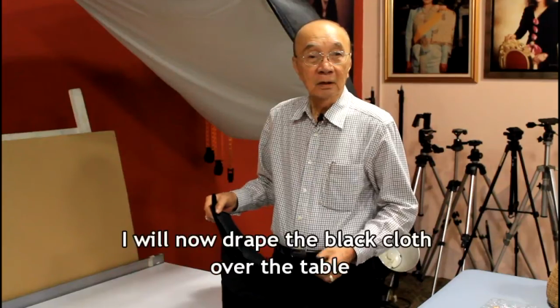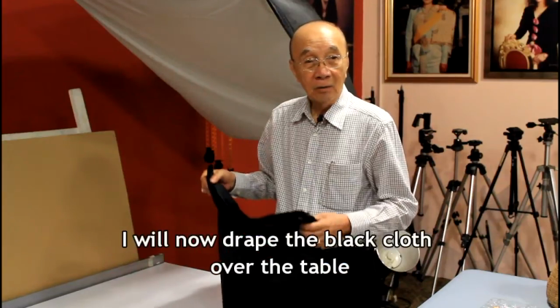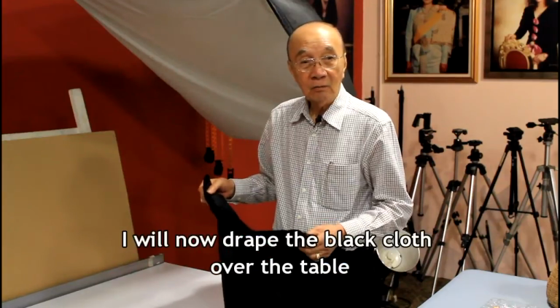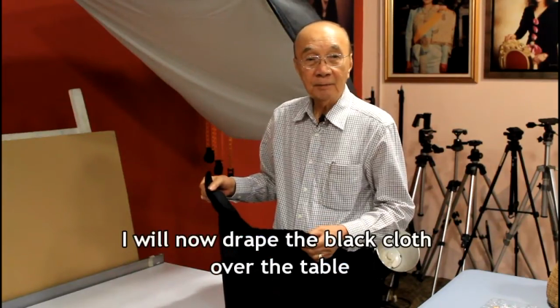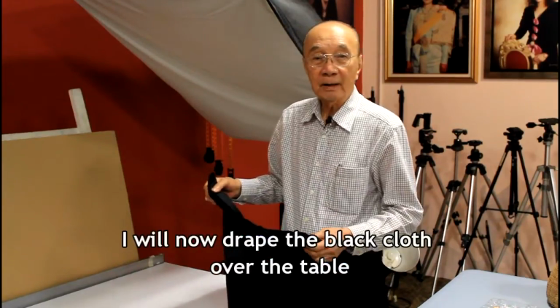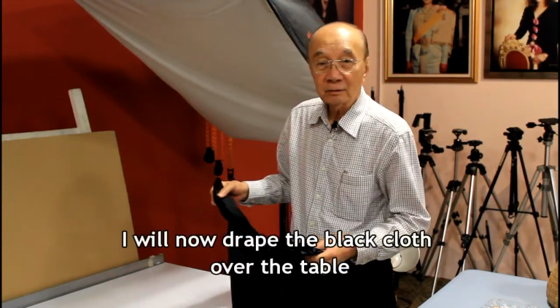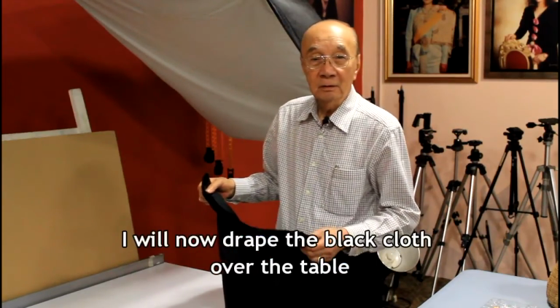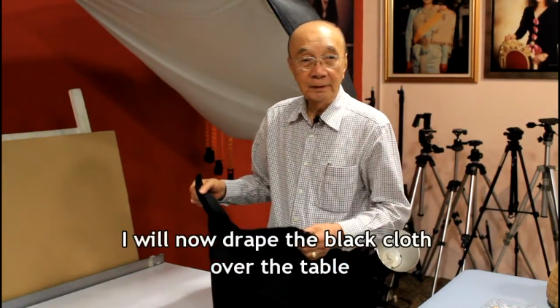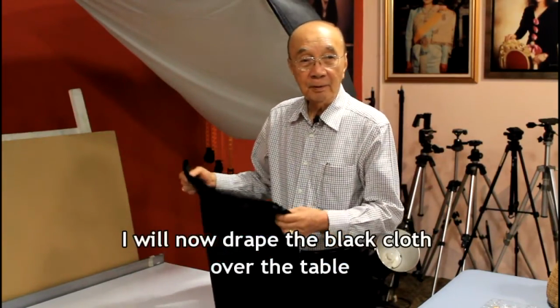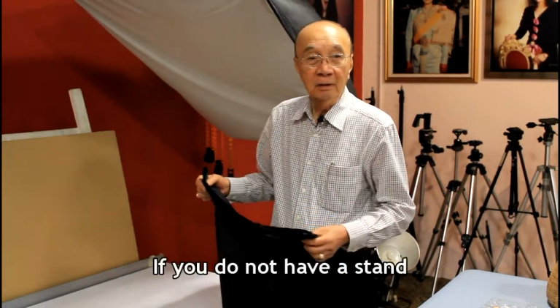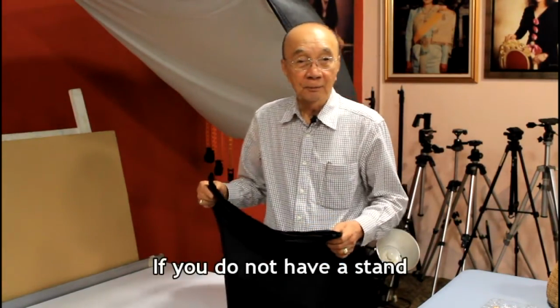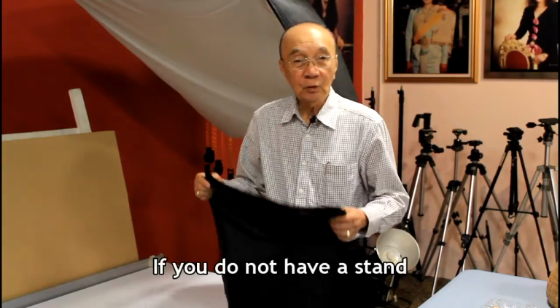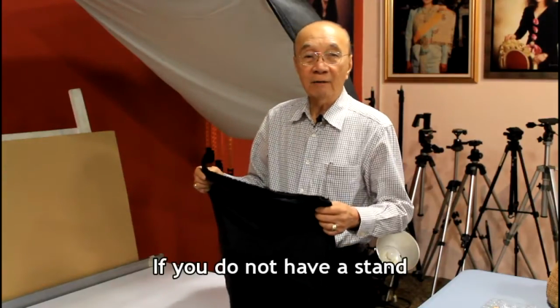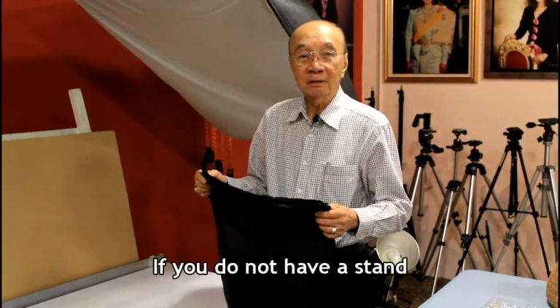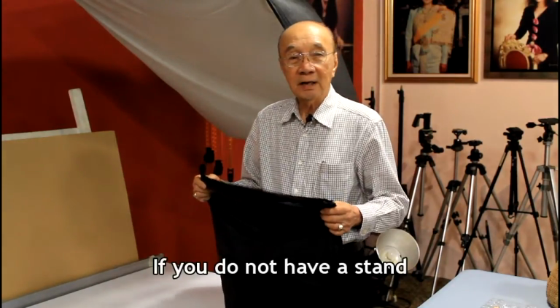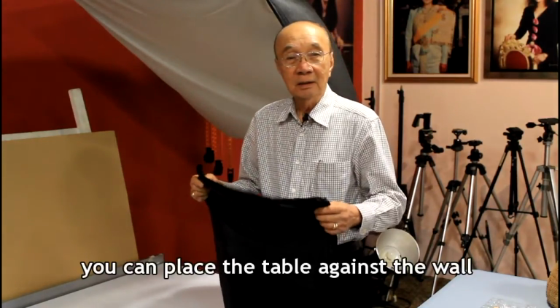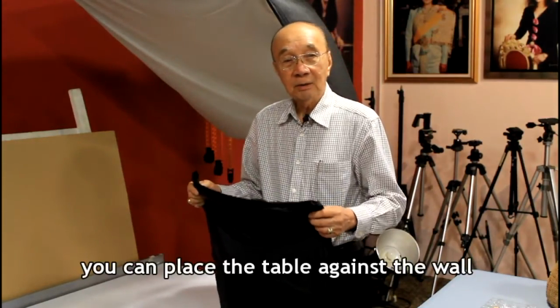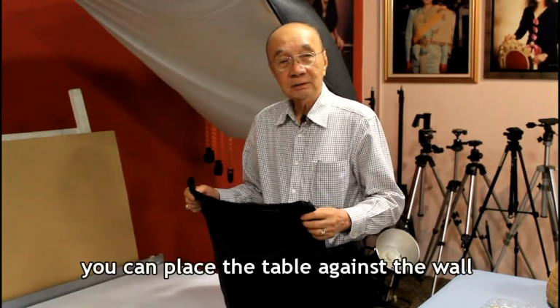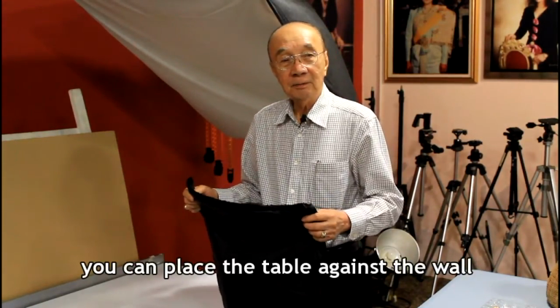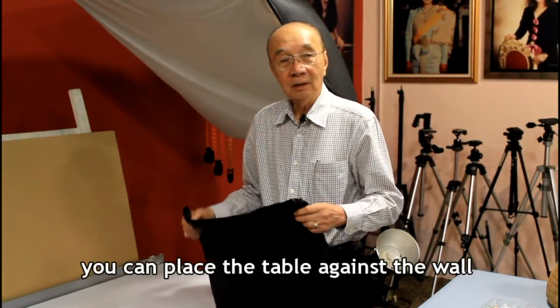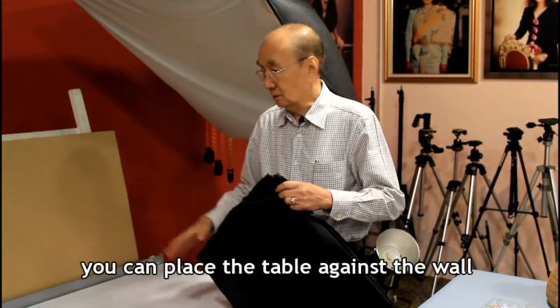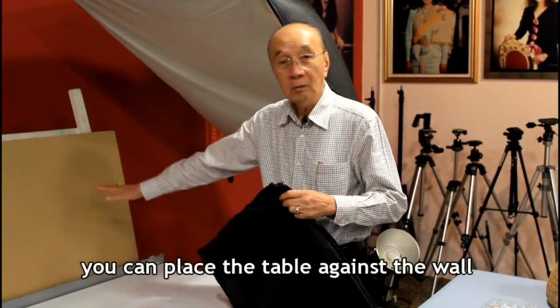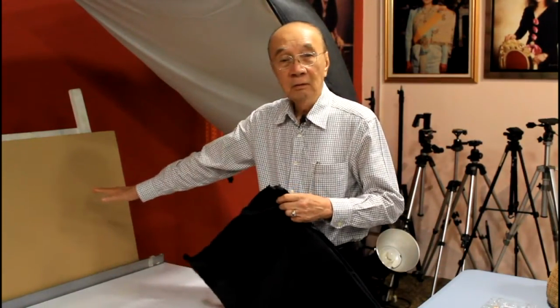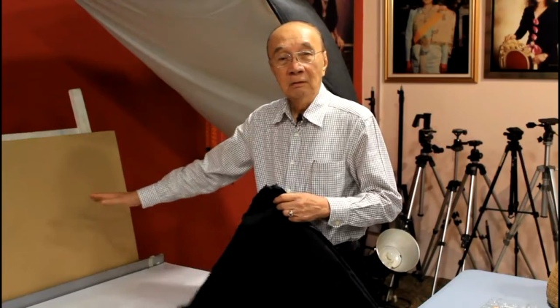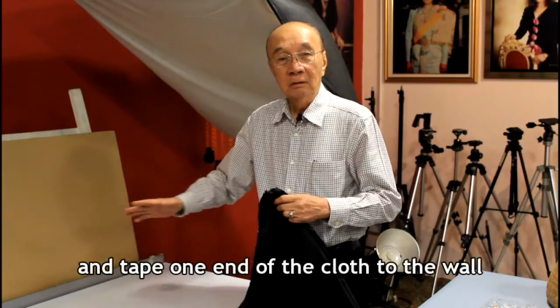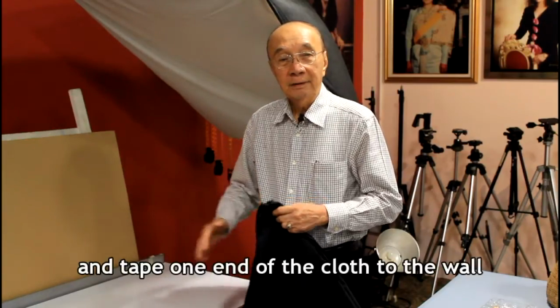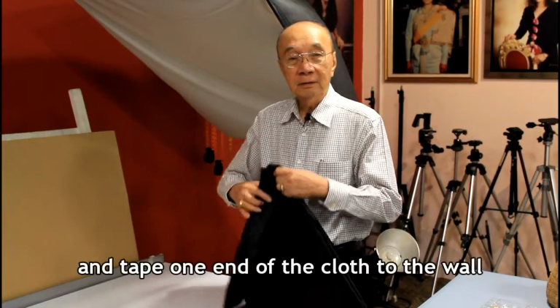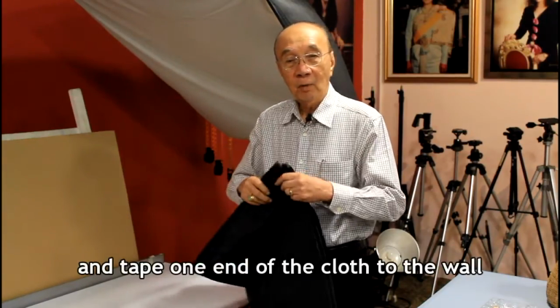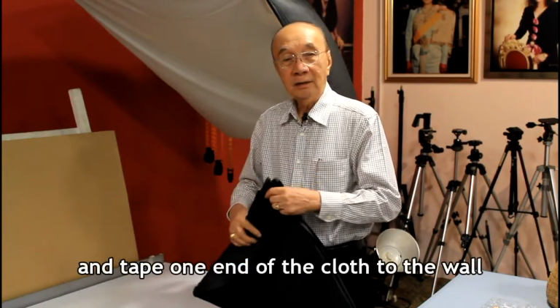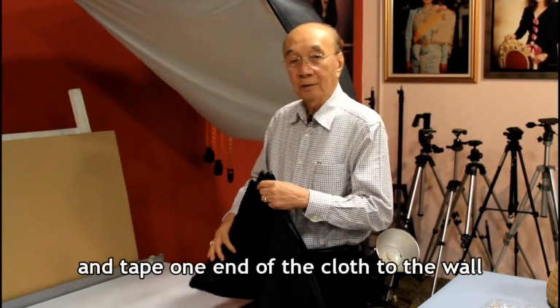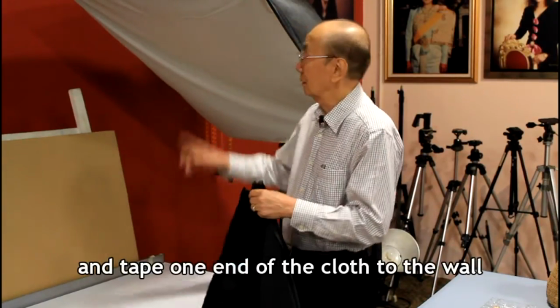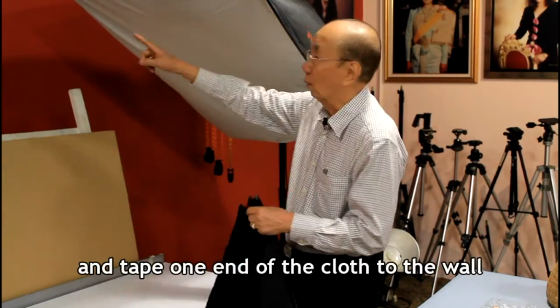I will now drape the black cloth over the table. If you do not have a stand, you can place the table against the wall and tape one end of the cloth on the wall.